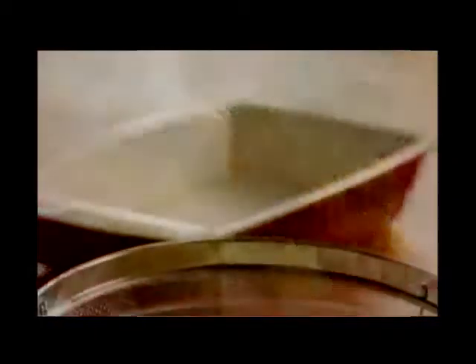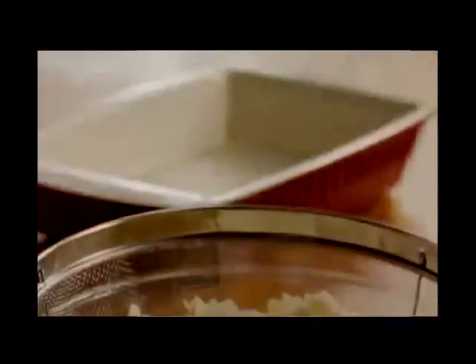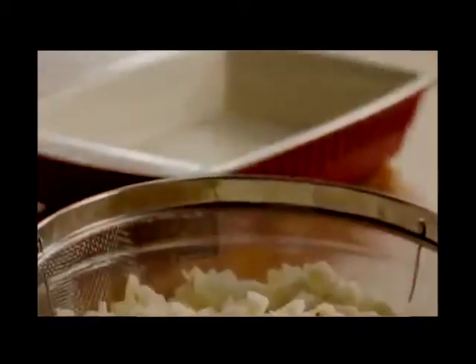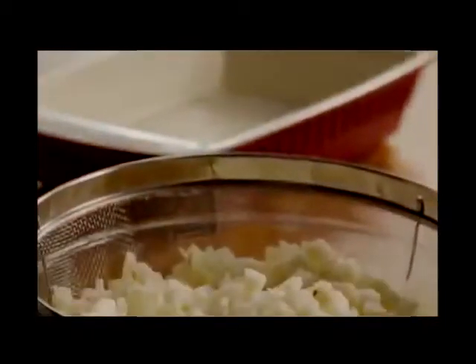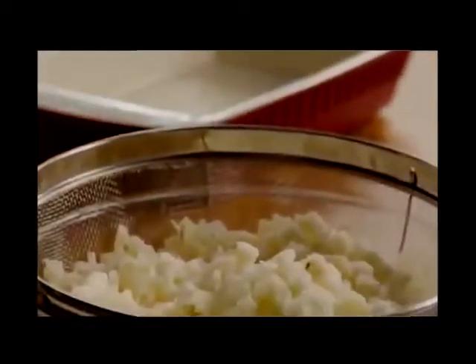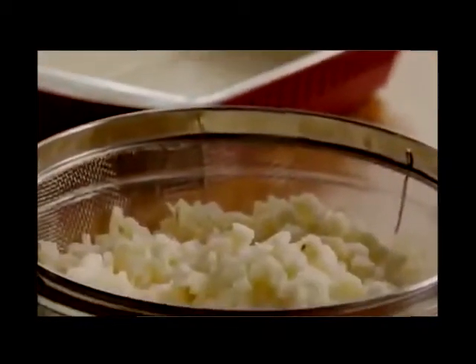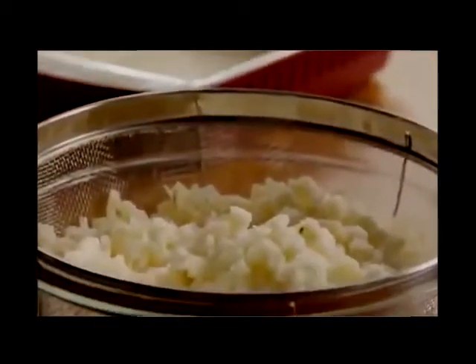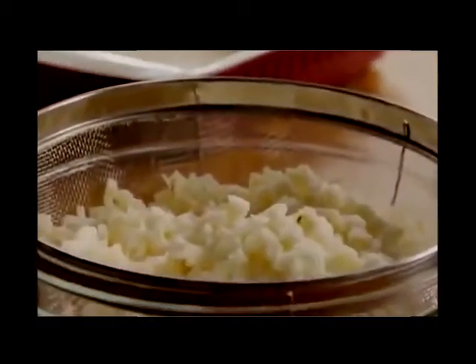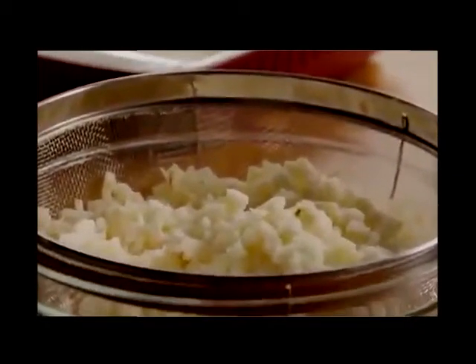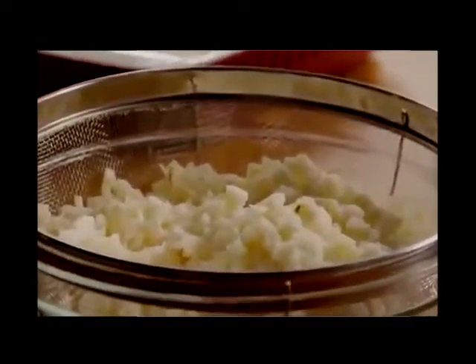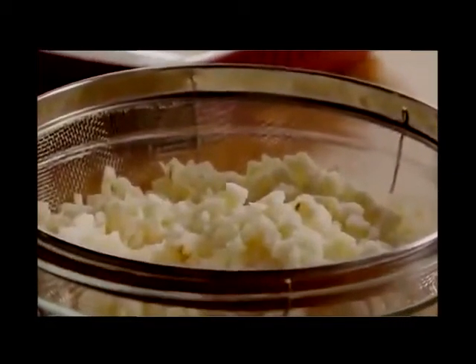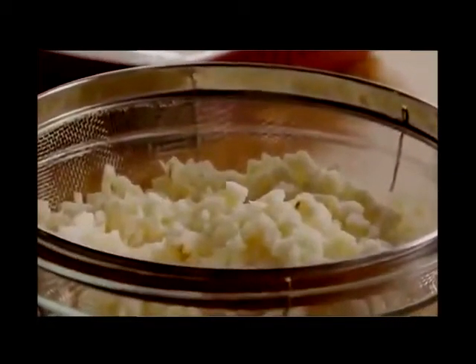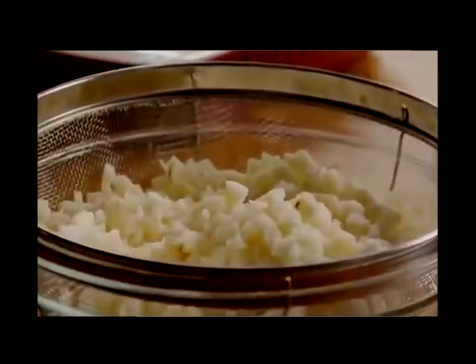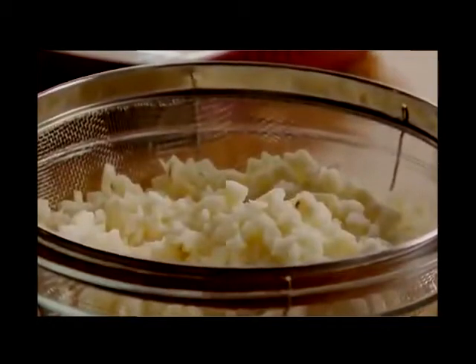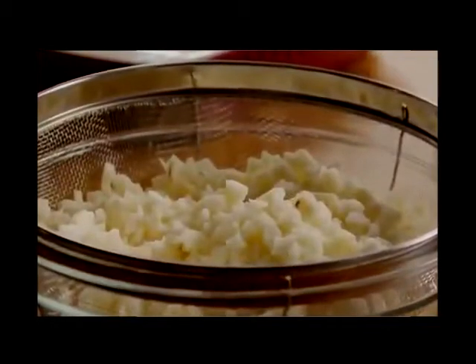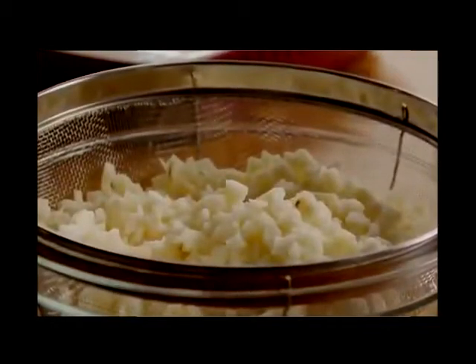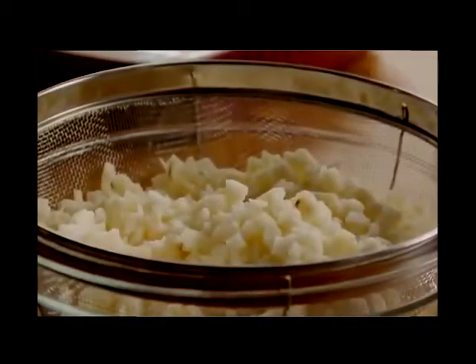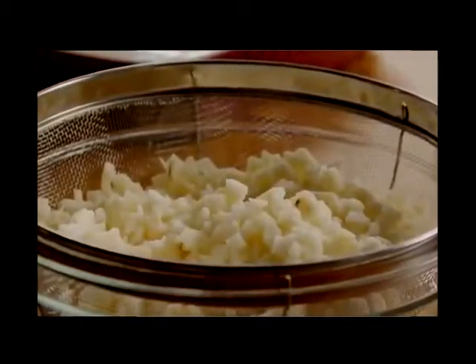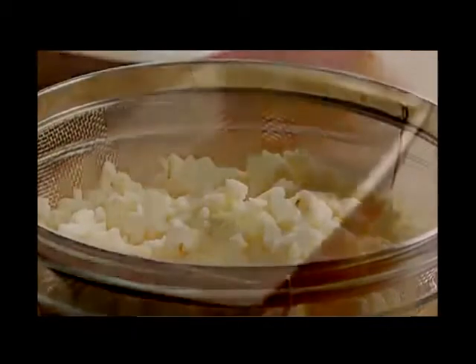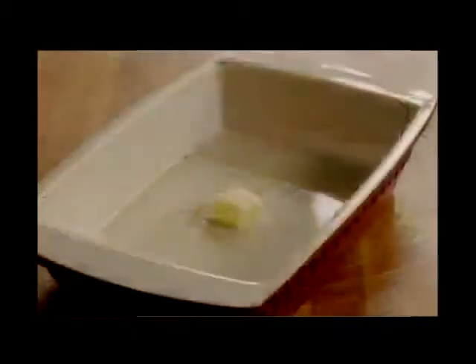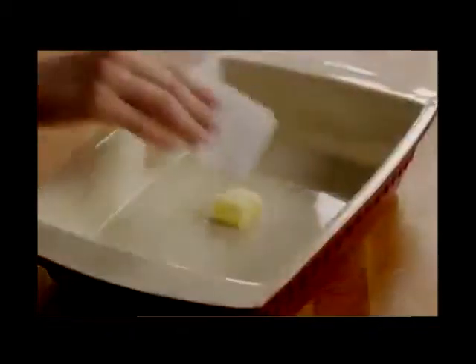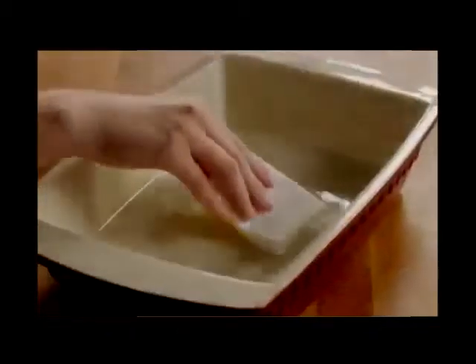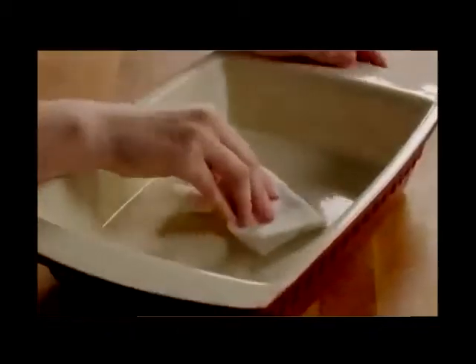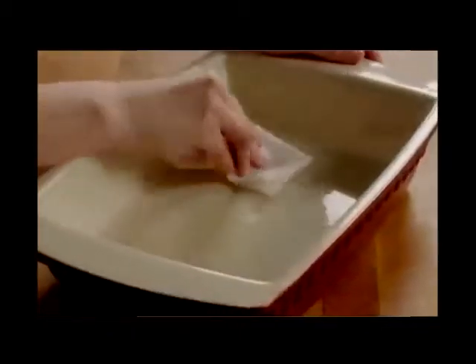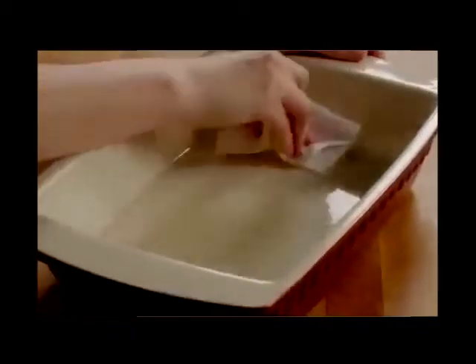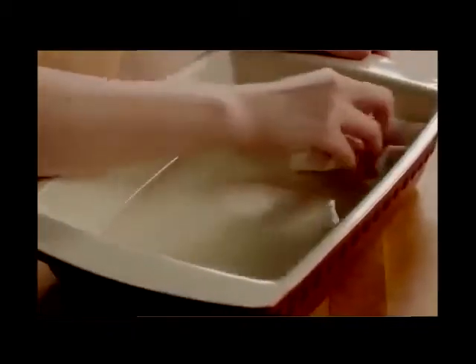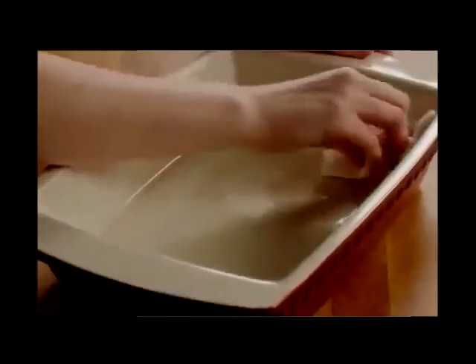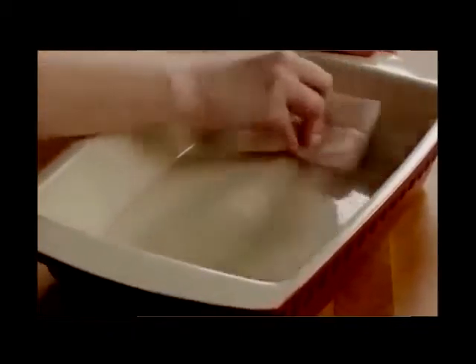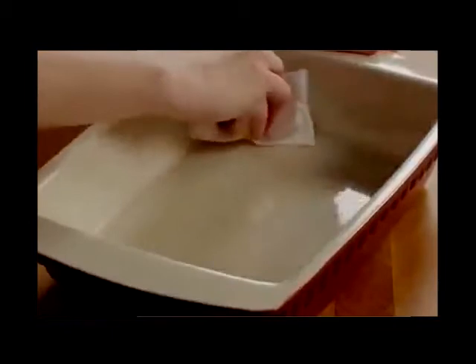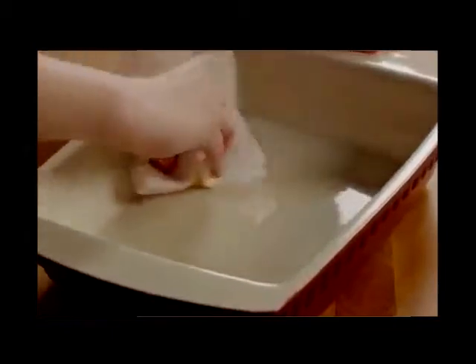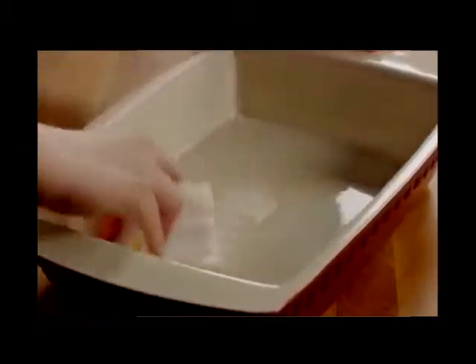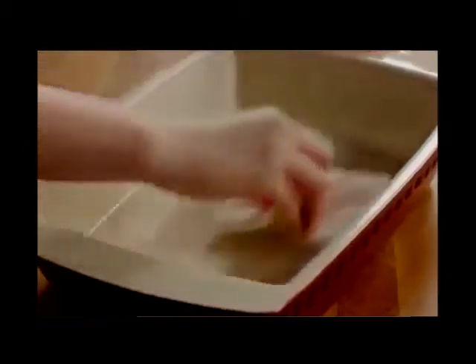You'll need 4 cups of thawed frozen hash brown potatoes, so be sure to take these out of the freezer ahead of time. Next, grease a 9-by-13-inch casserole dish with 1 tablespoon of butter.